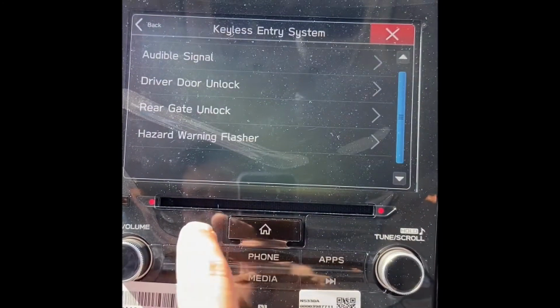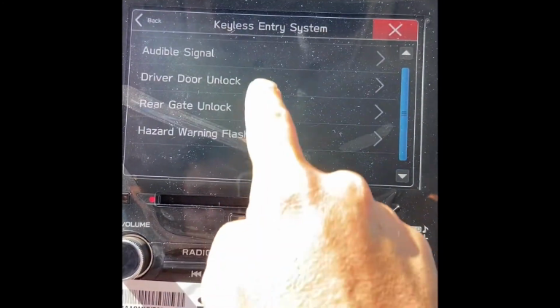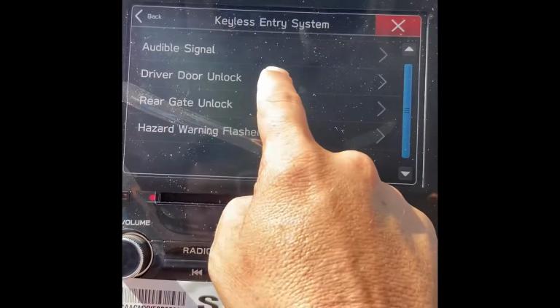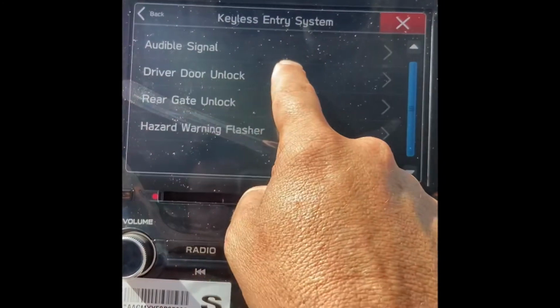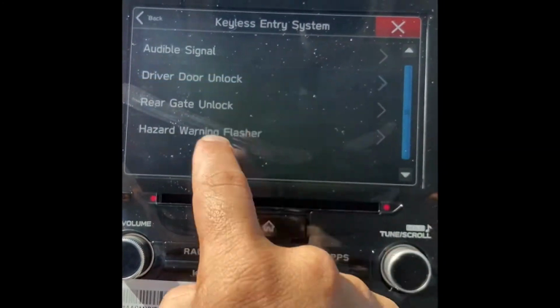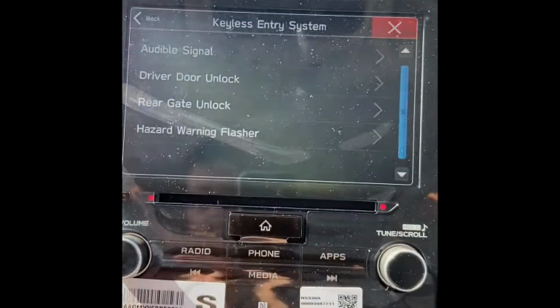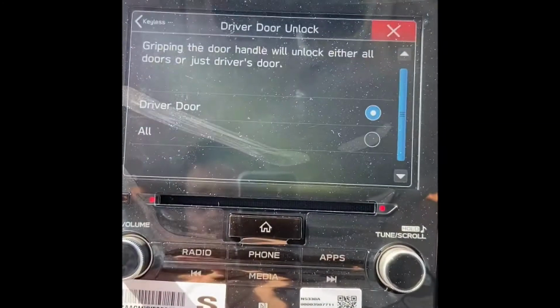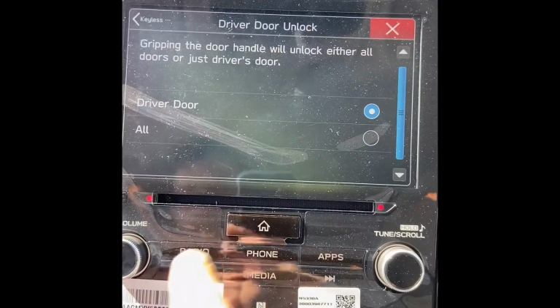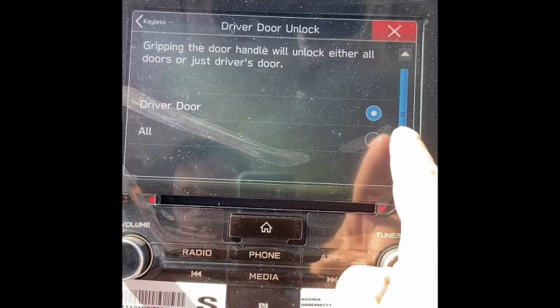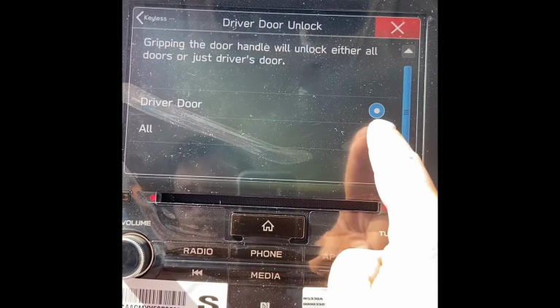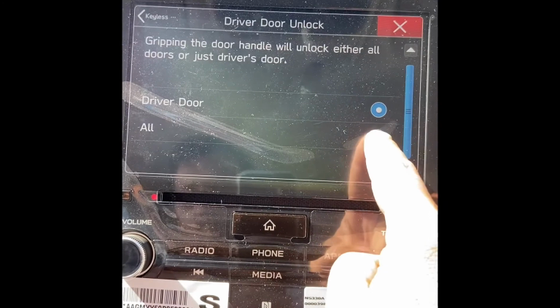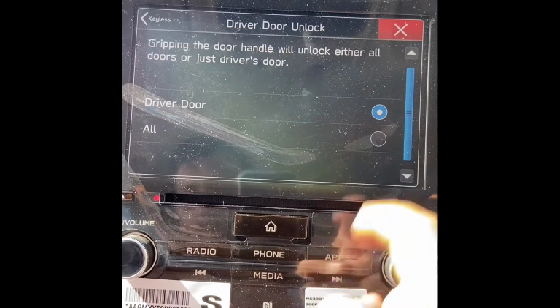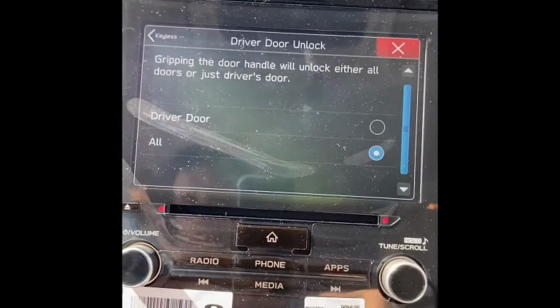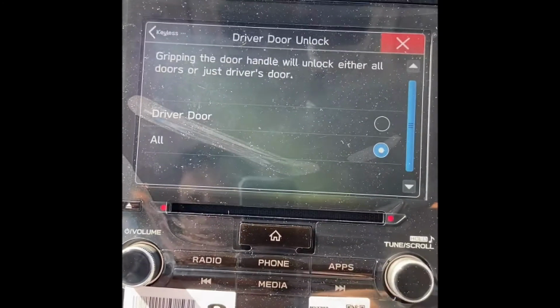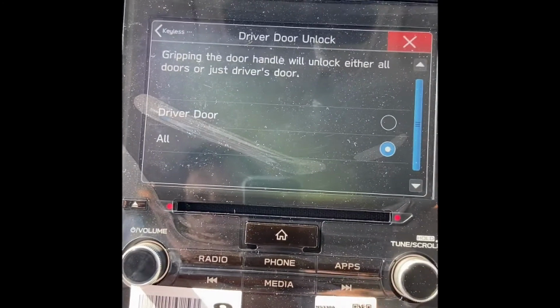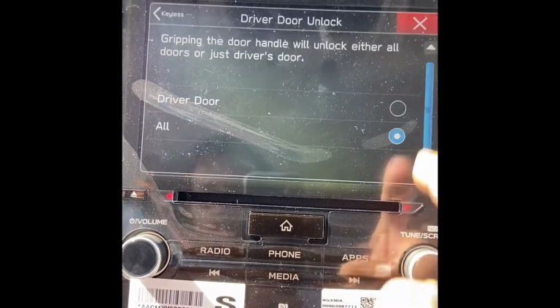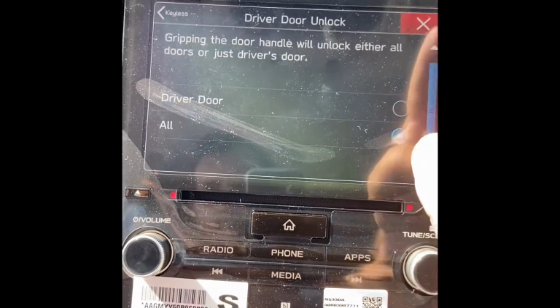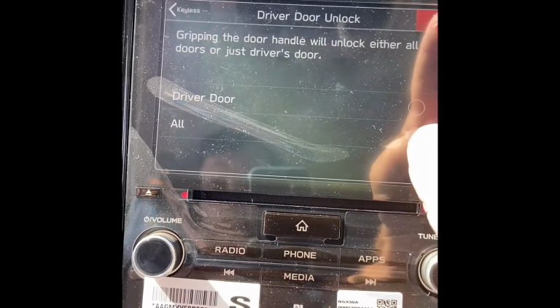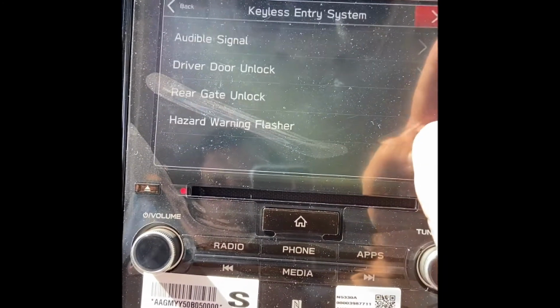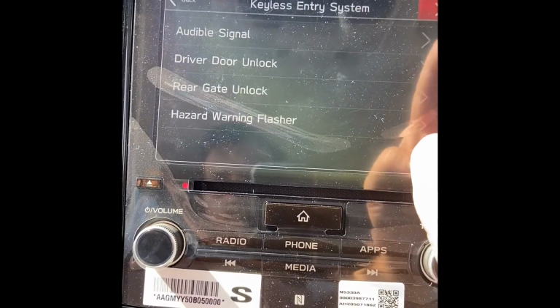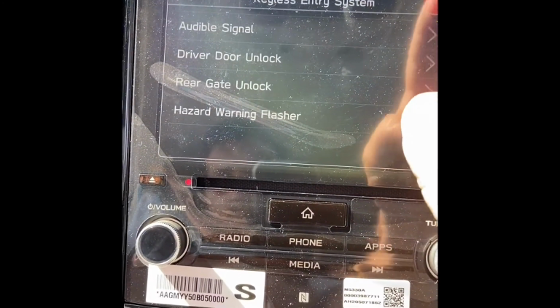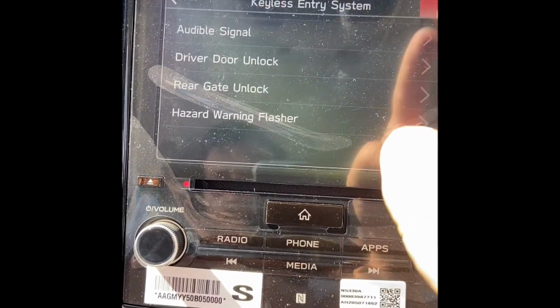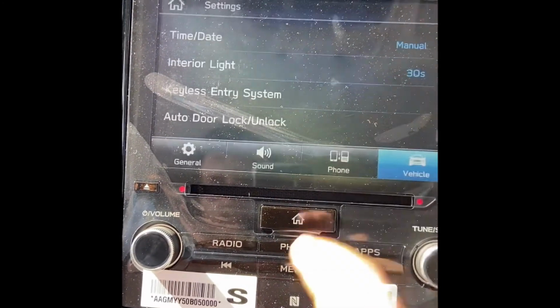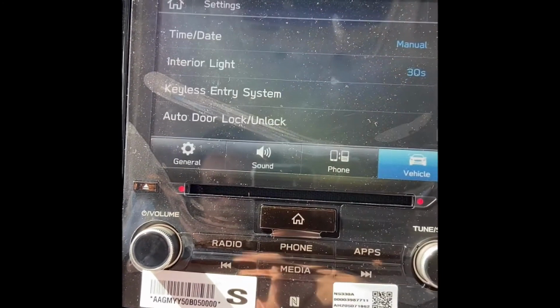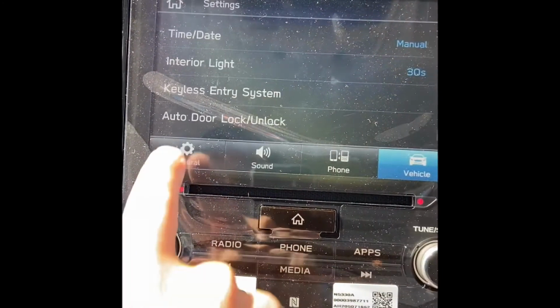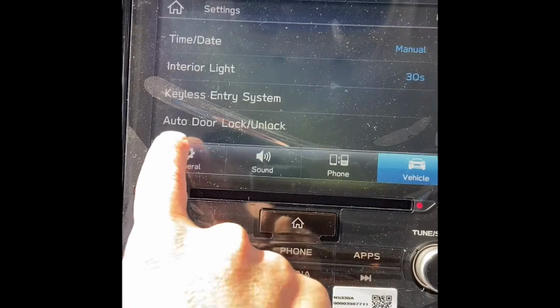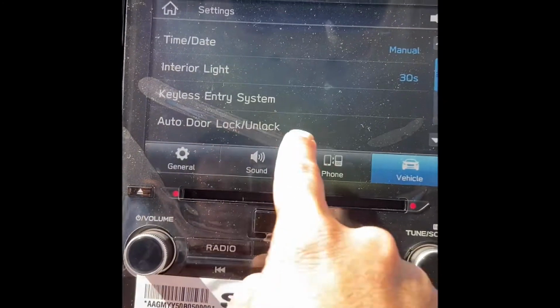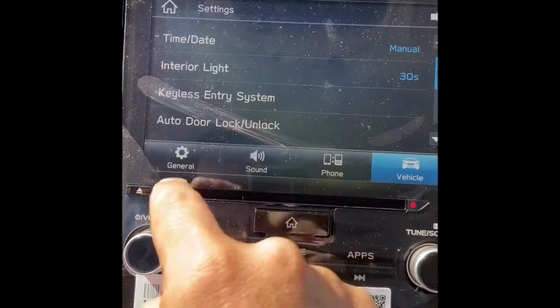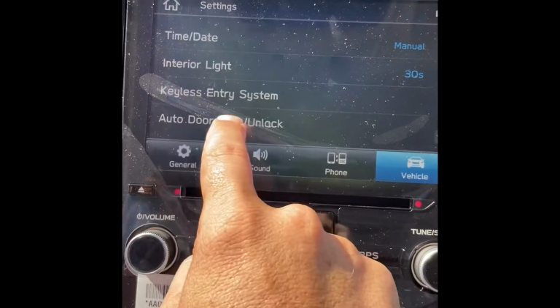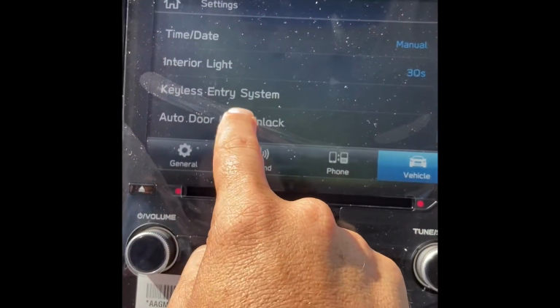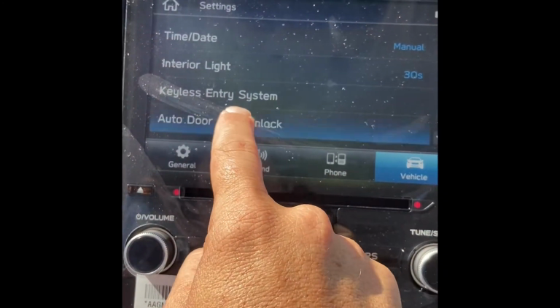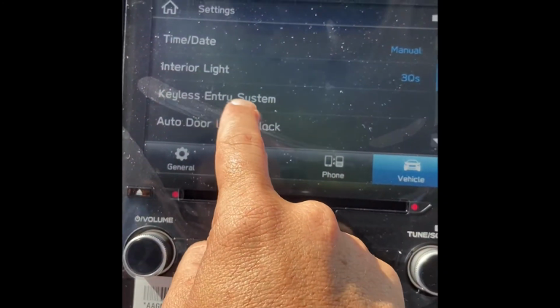You're gonna select Driver Door Unlock and change it from driver door to all. One of the things I also change is that all Subarus lock at speed, and then when you come to a stop, only the driver's door unlocks.